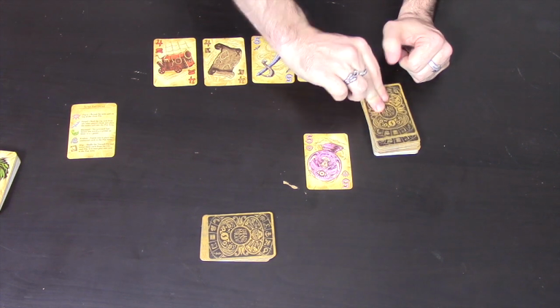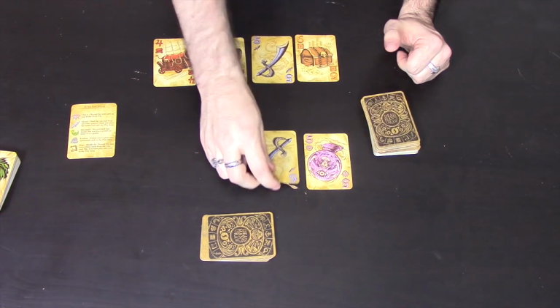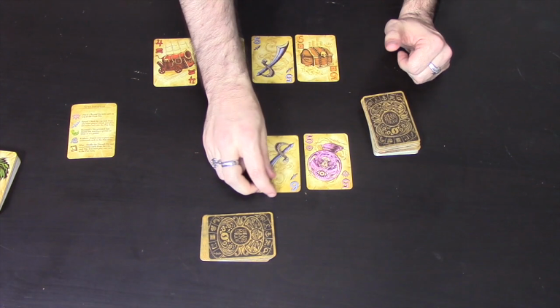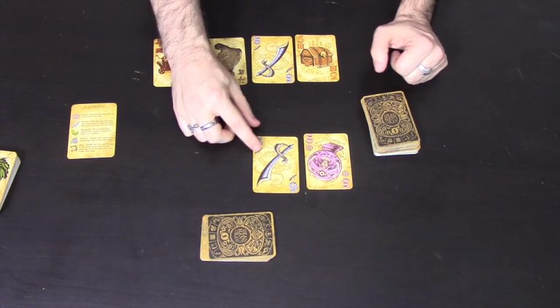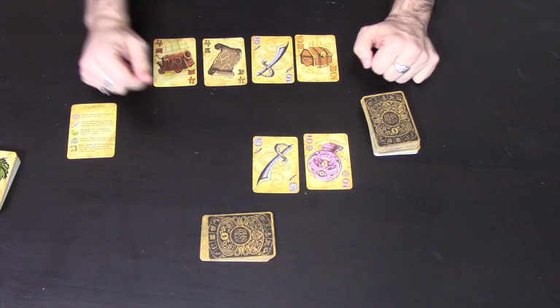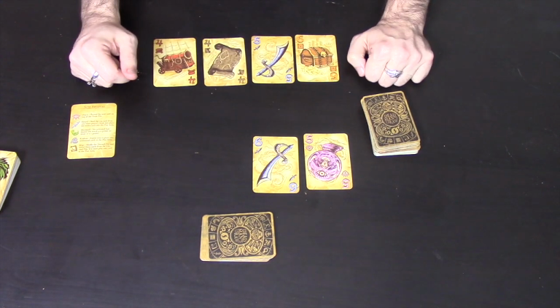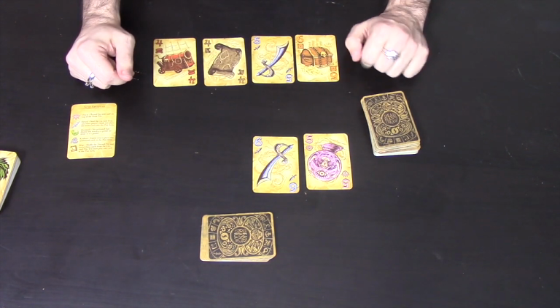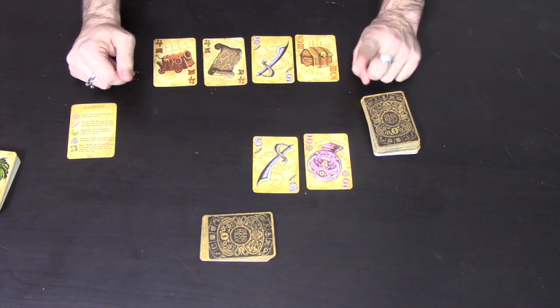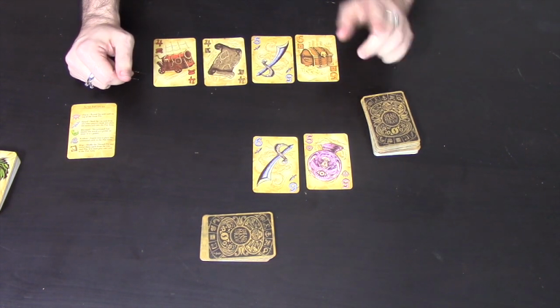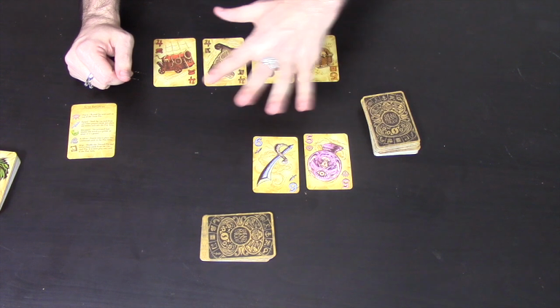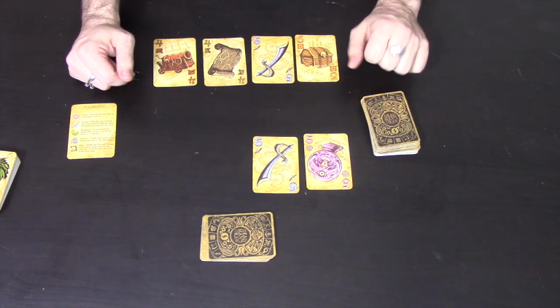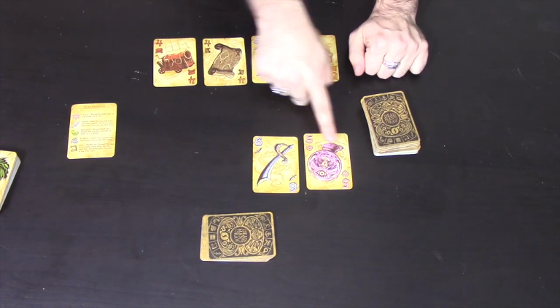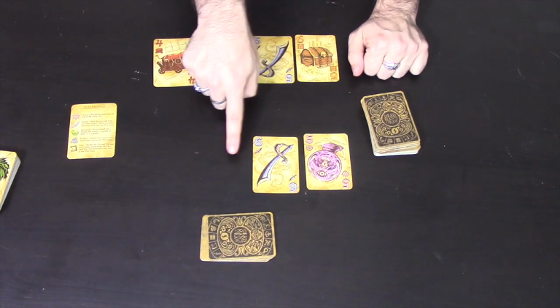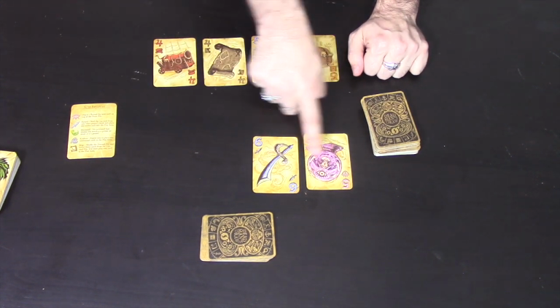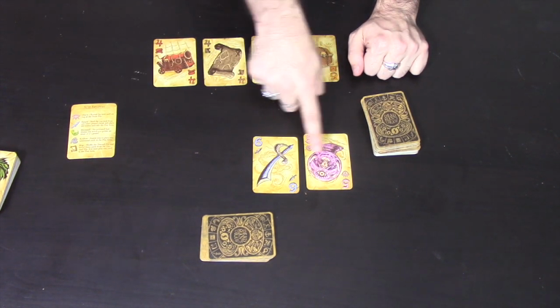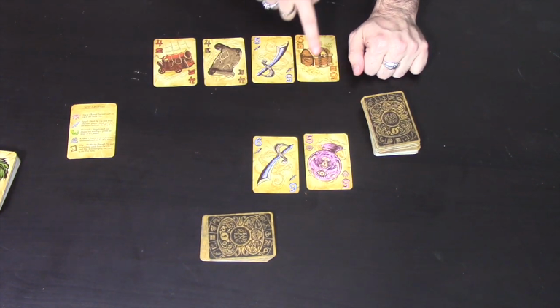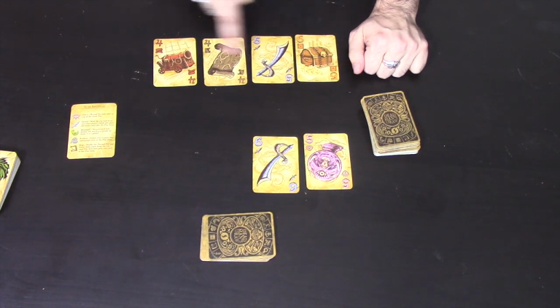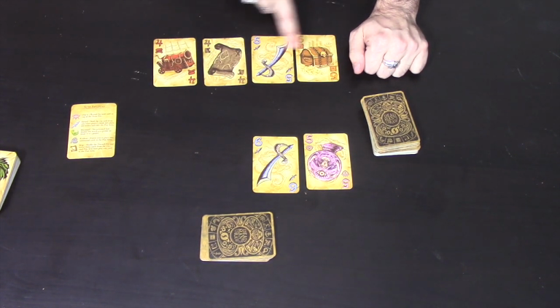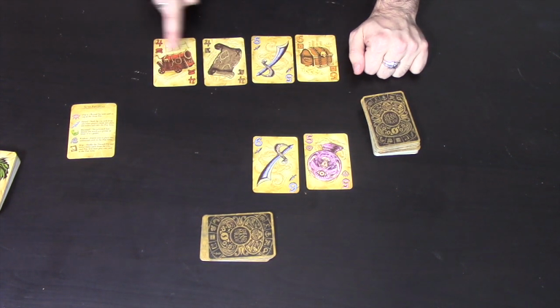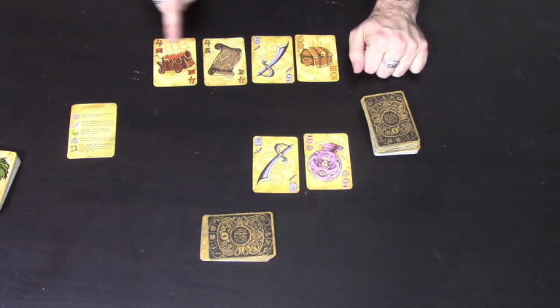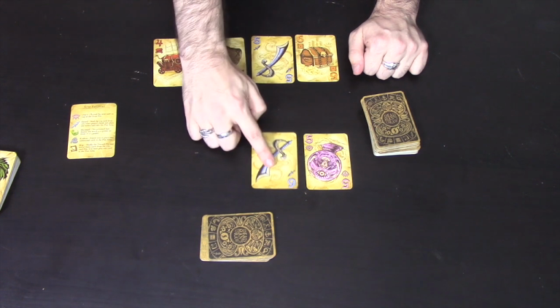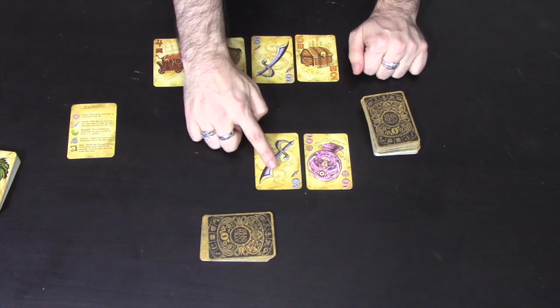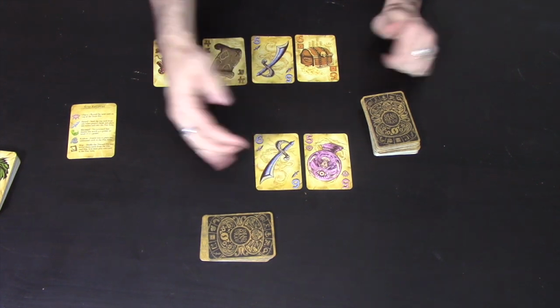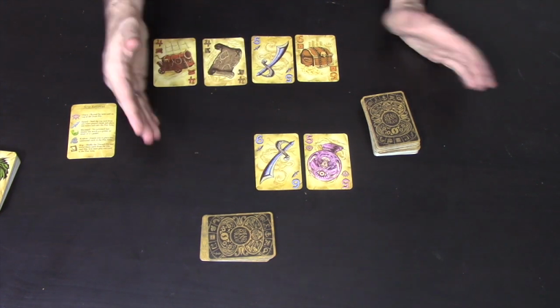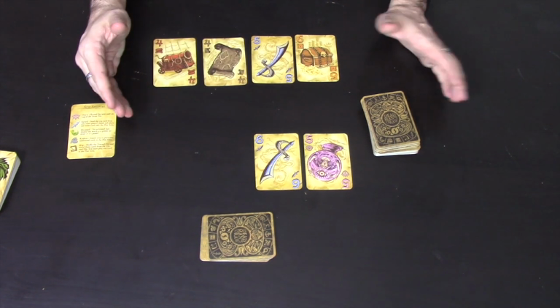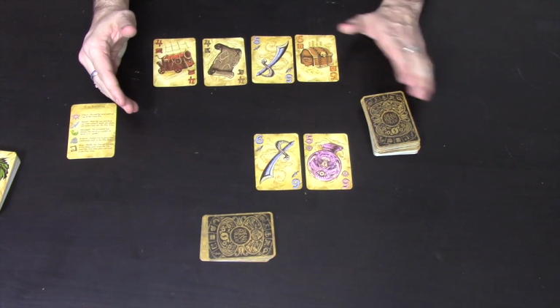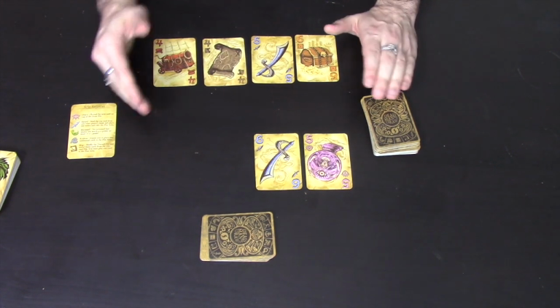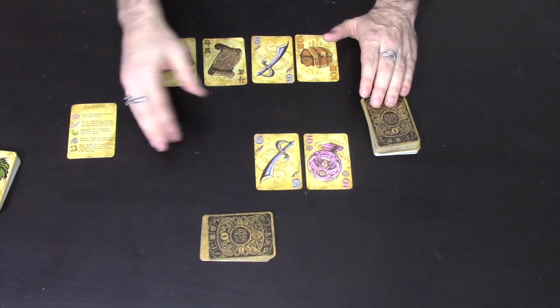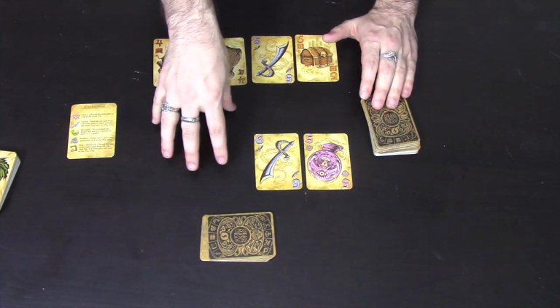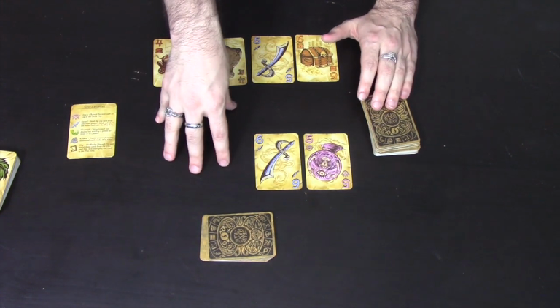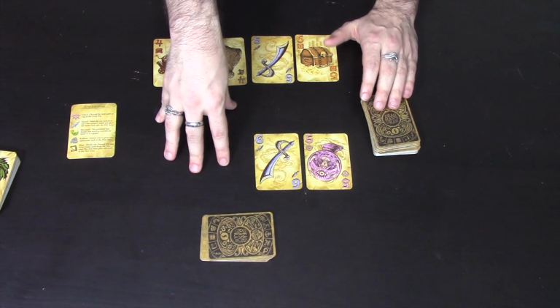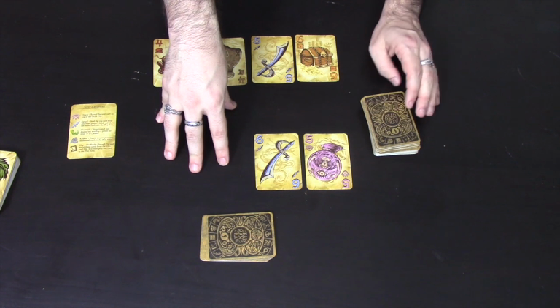When you draw a sword you are allowed to steal one card from someone else's bank that doesn't match any card in your current row and doesn't match any you already have. This allows you to take something you have yet to get and also perform the ability of the card you take.